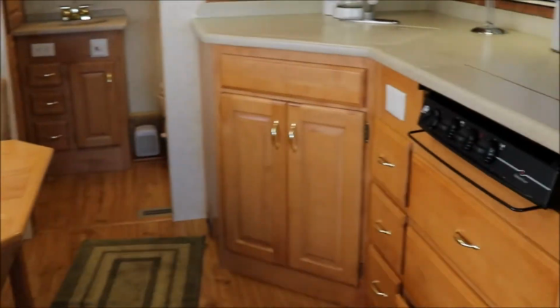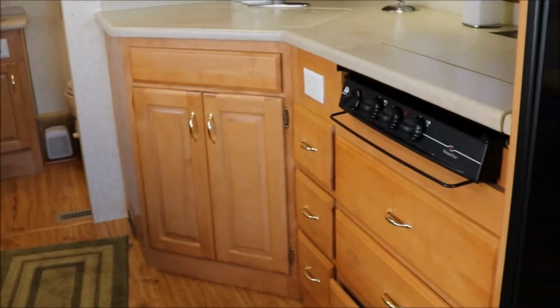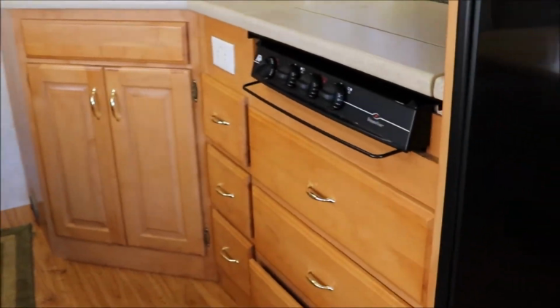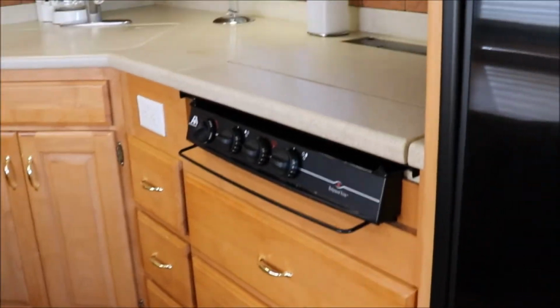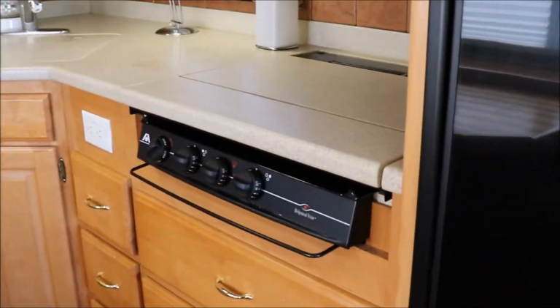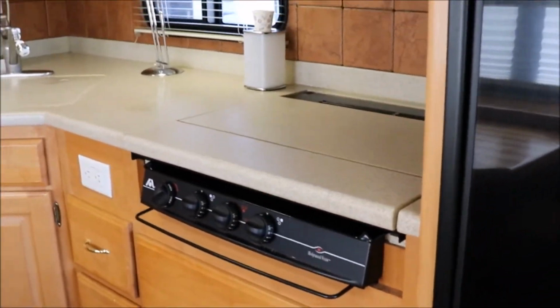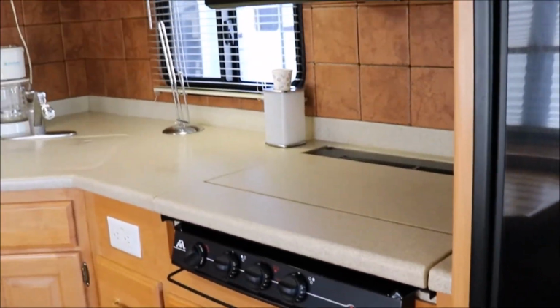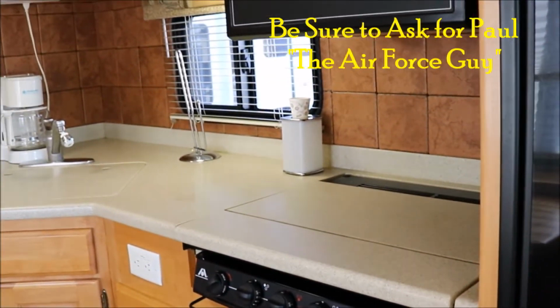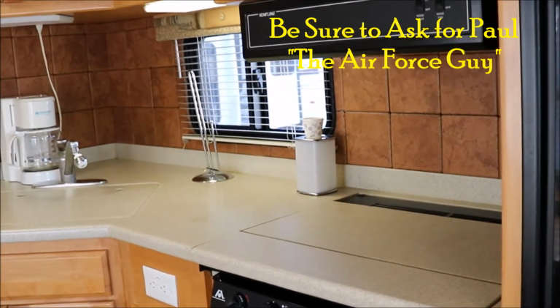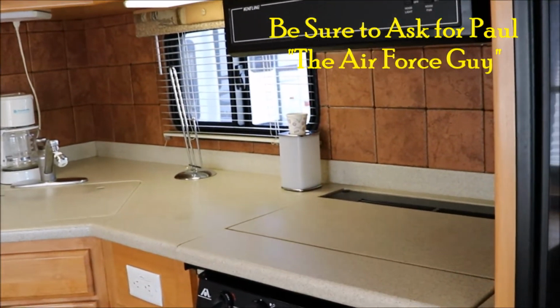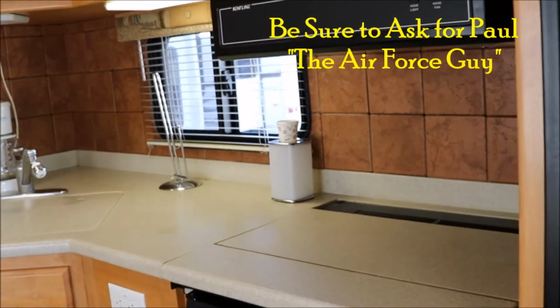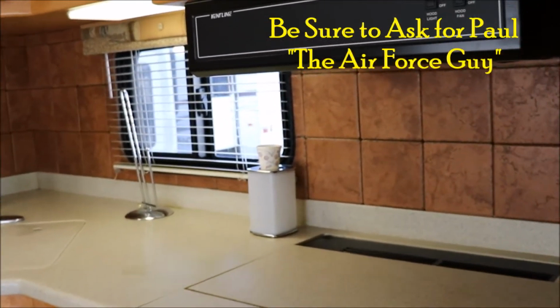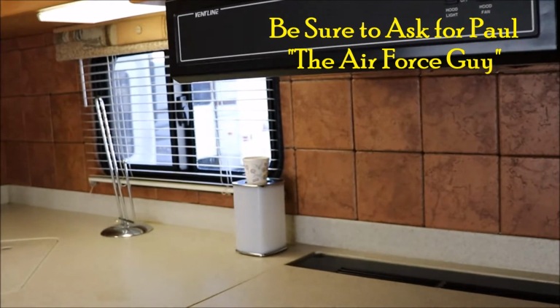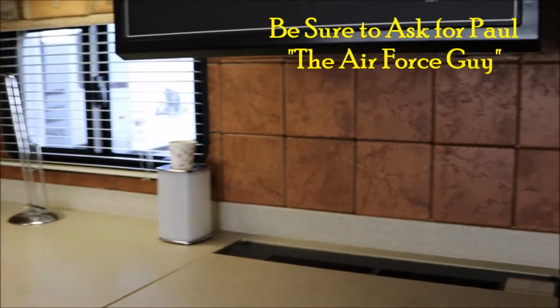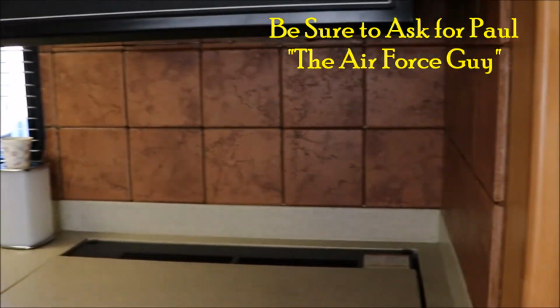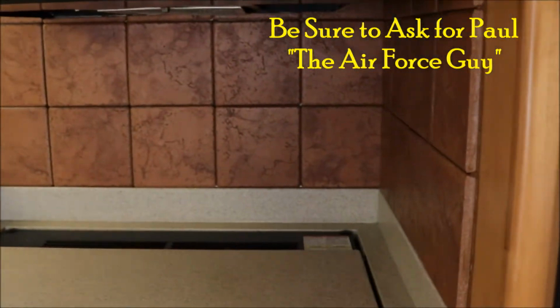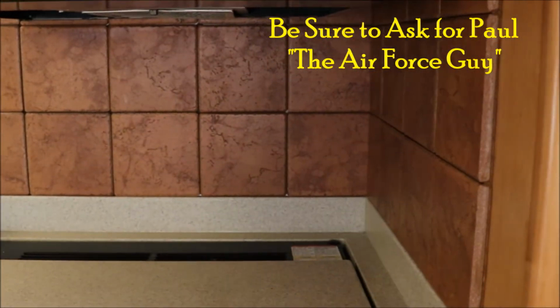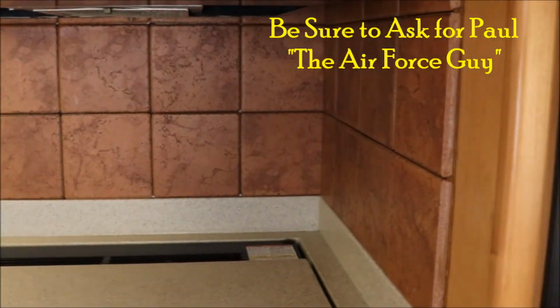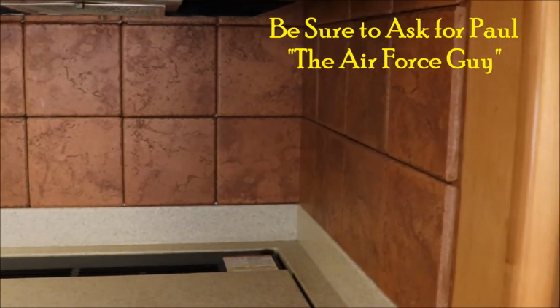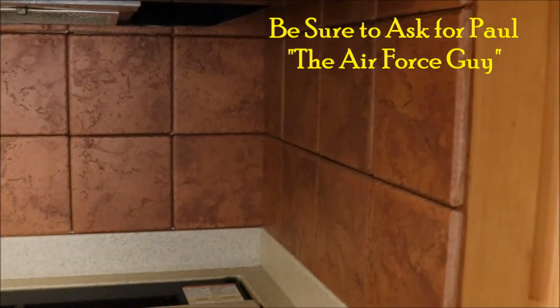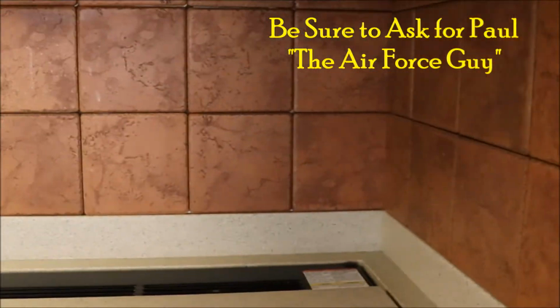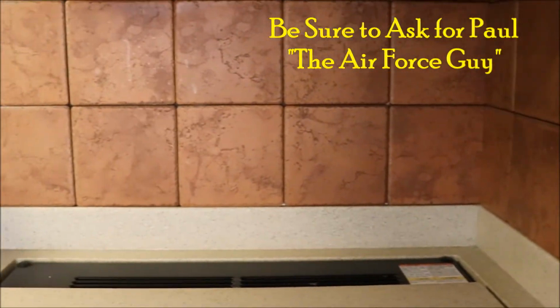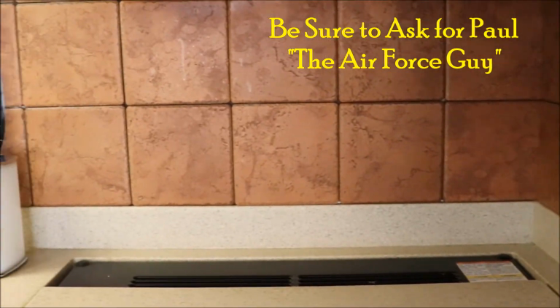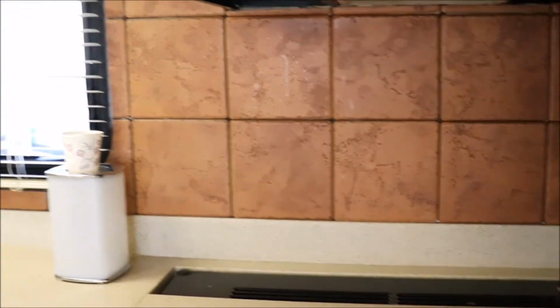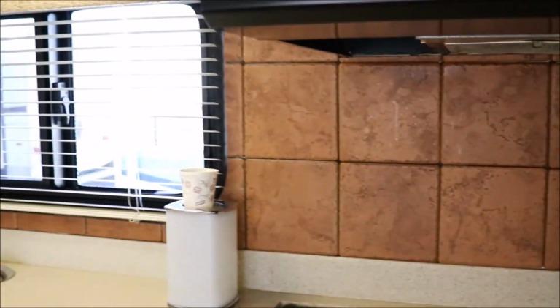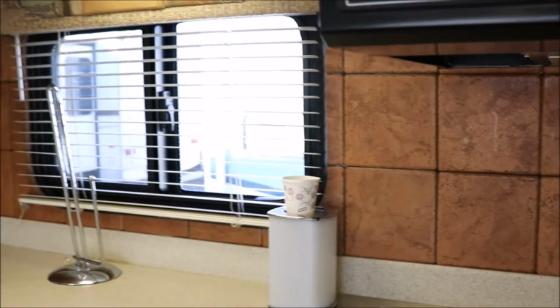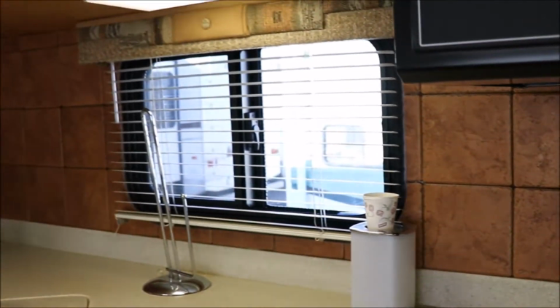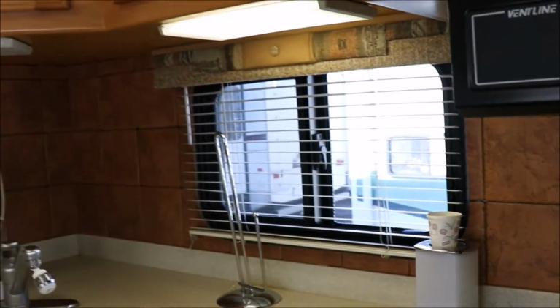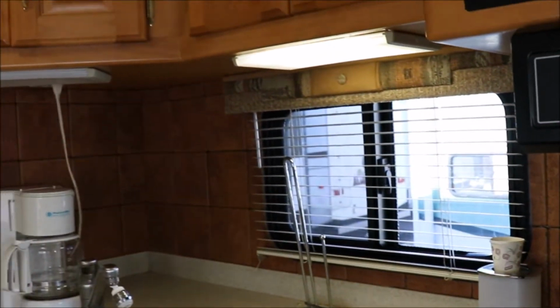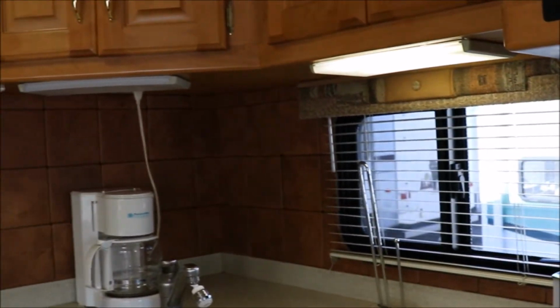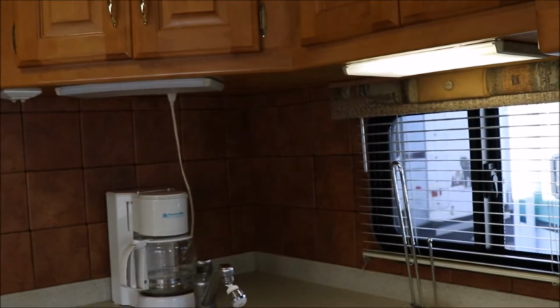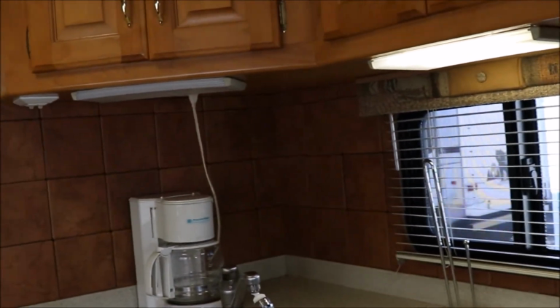Nice kitchen. This is the solid surface countertop, and look at the backsplash — it's actual tile on the backsplash. Room for the coffee pot.